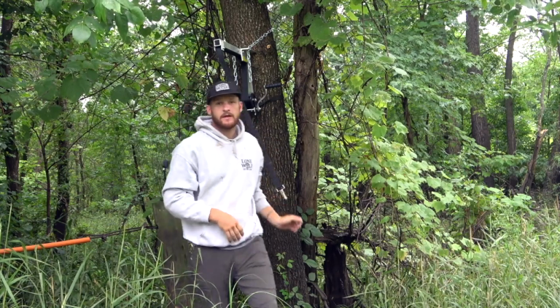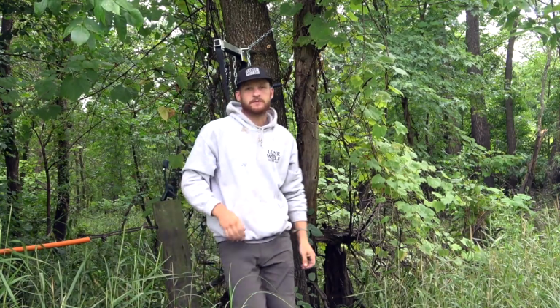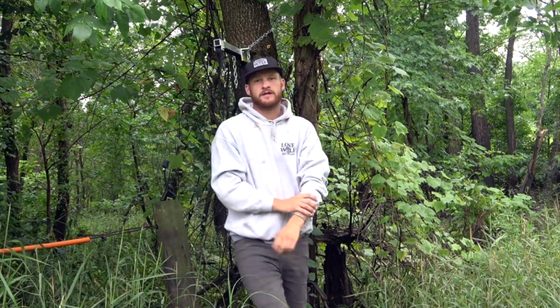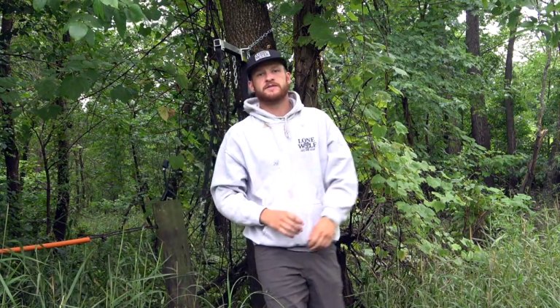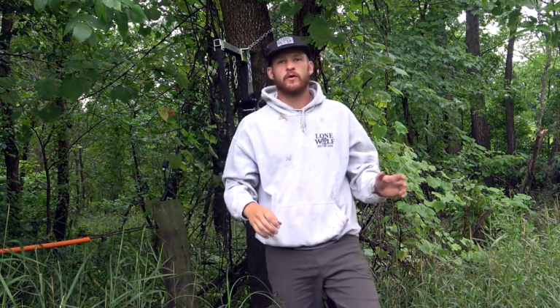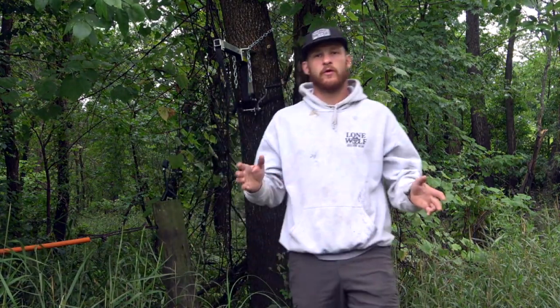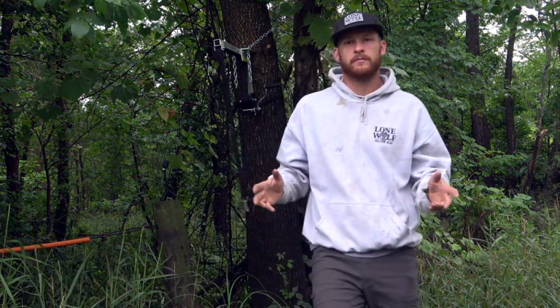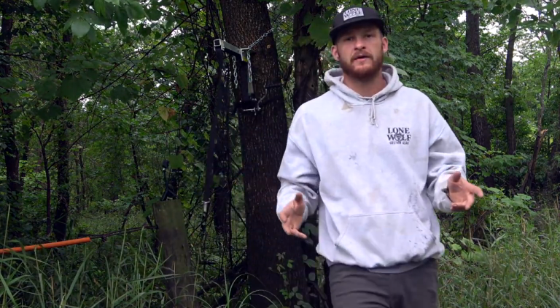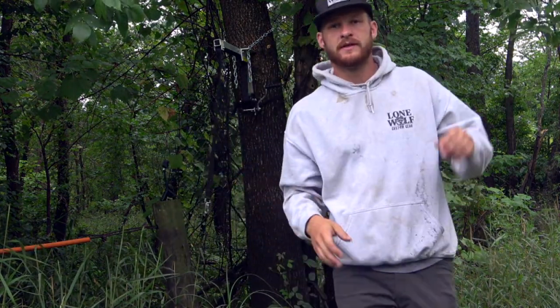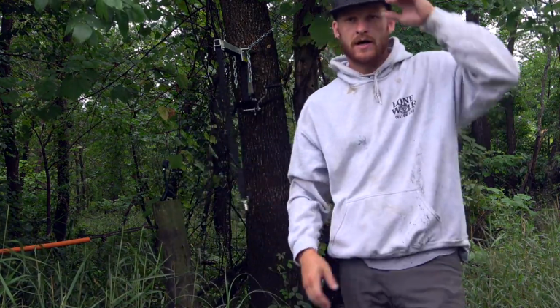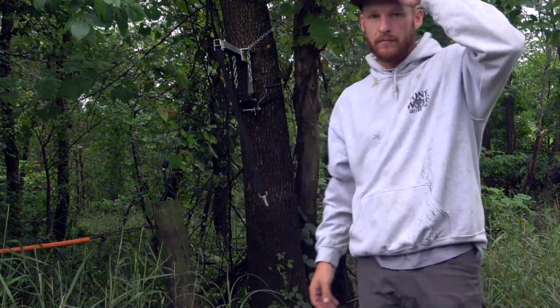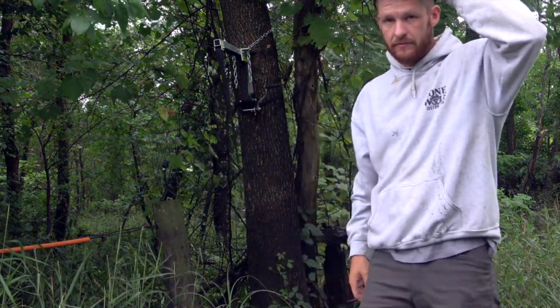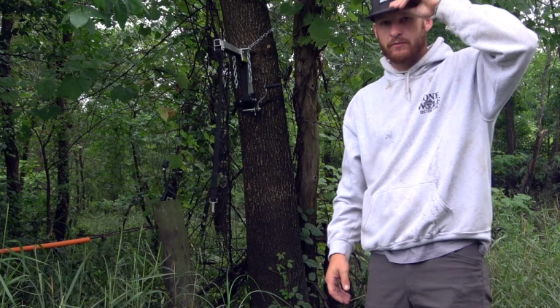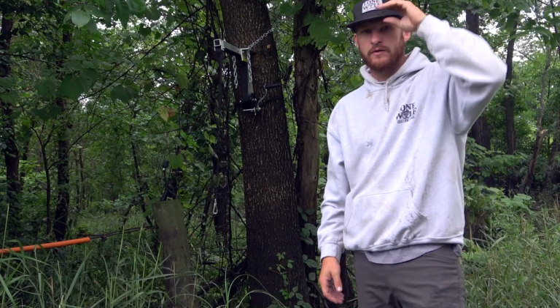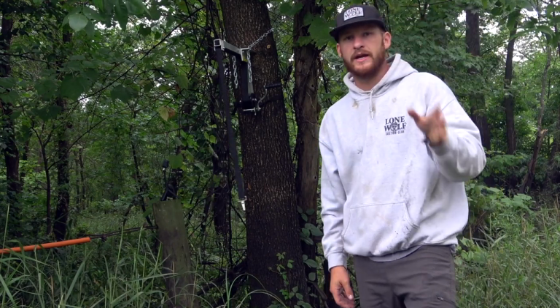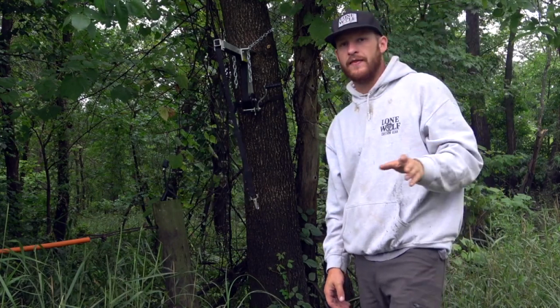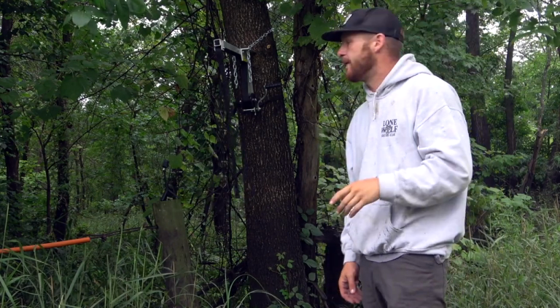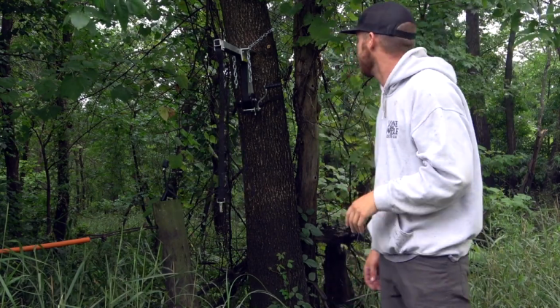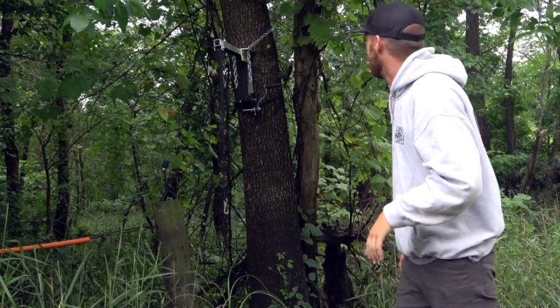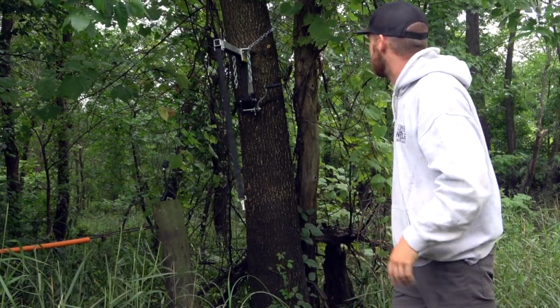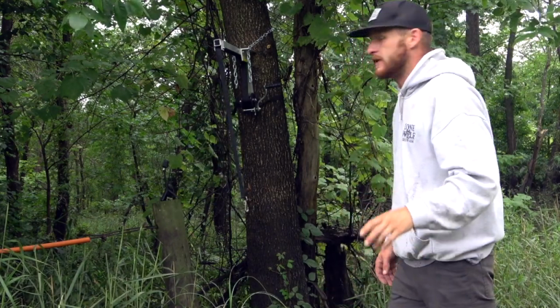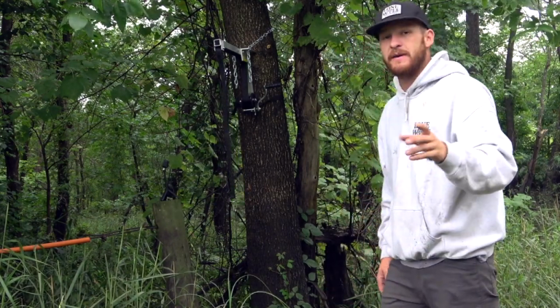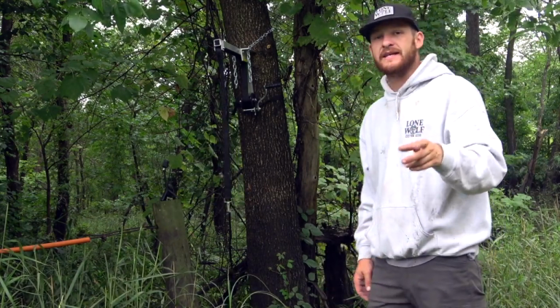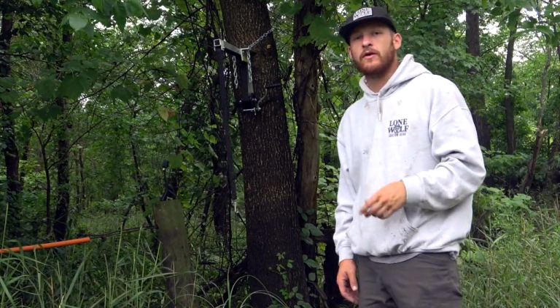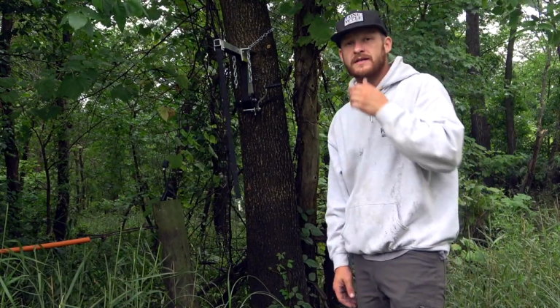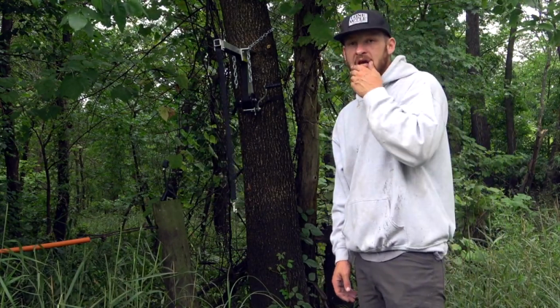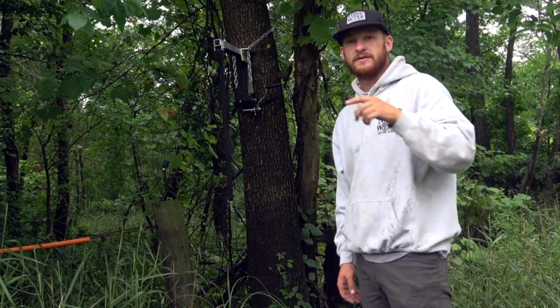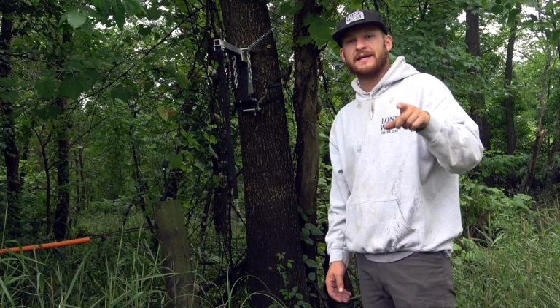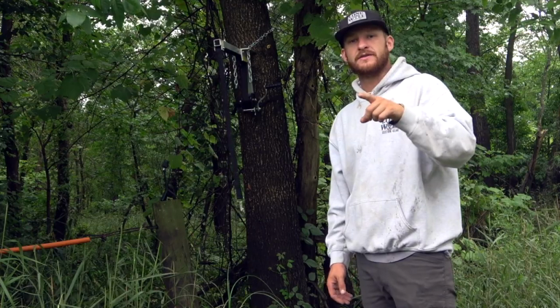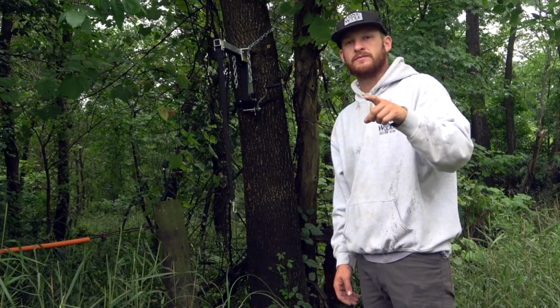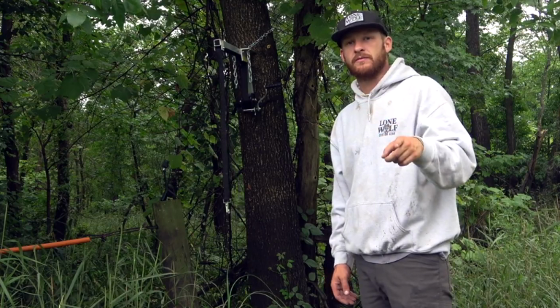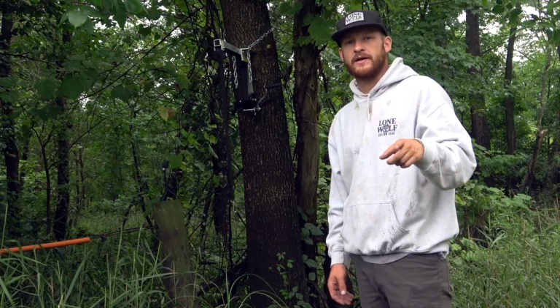This product does support 400 pounds — that's the max weight rating on it. It's known as the best deer hoist, and there's a link in the description for the product.